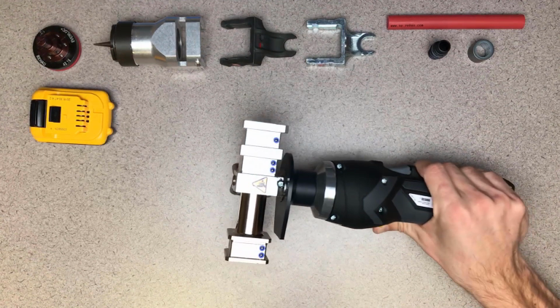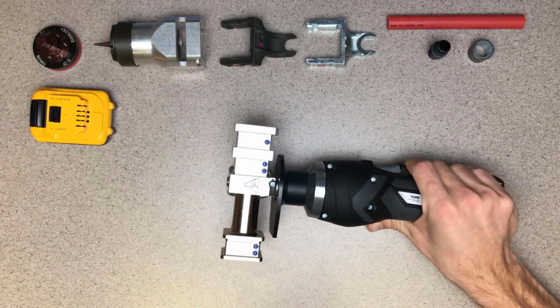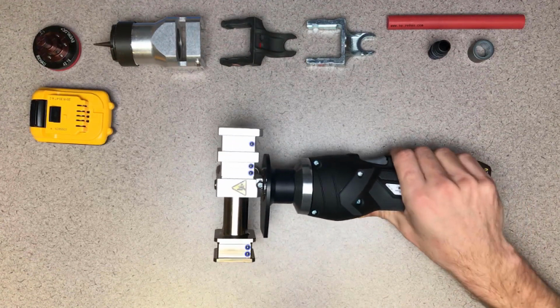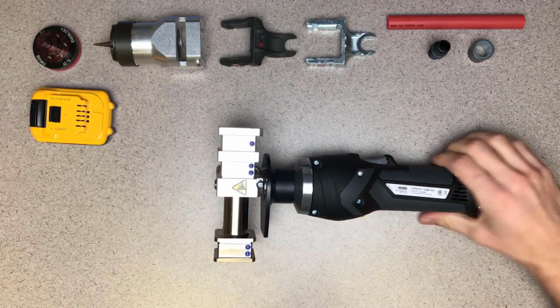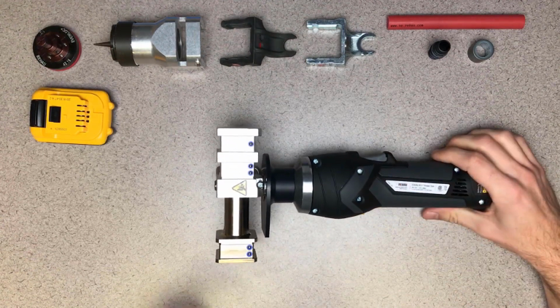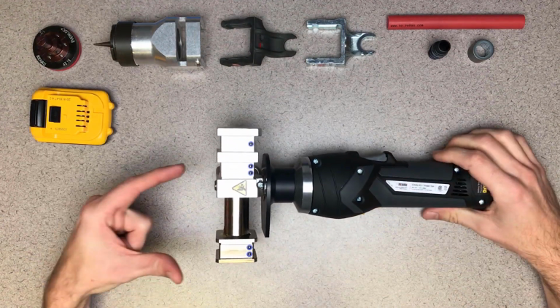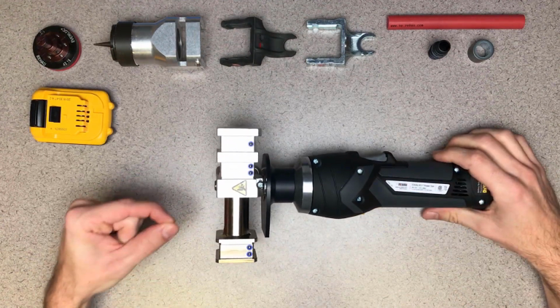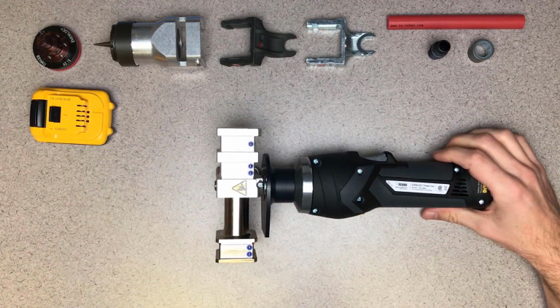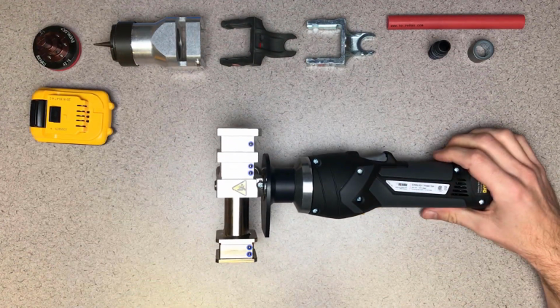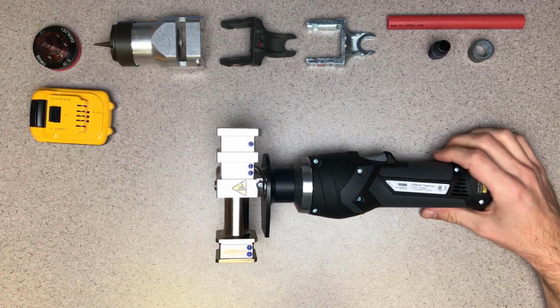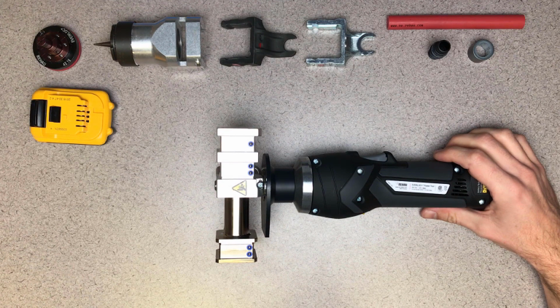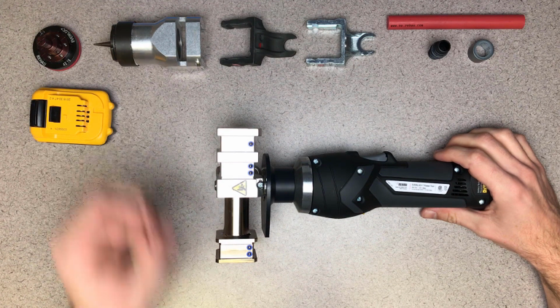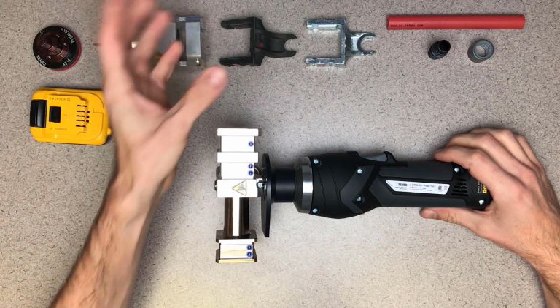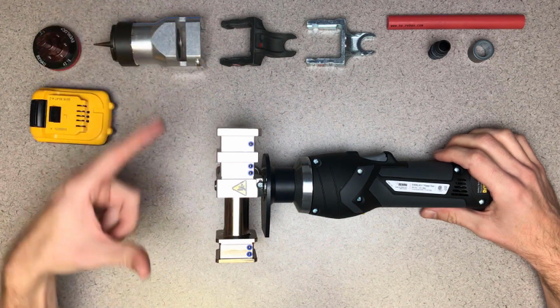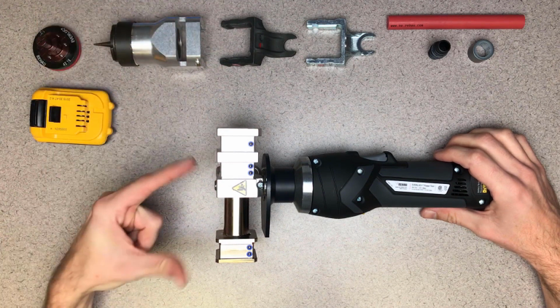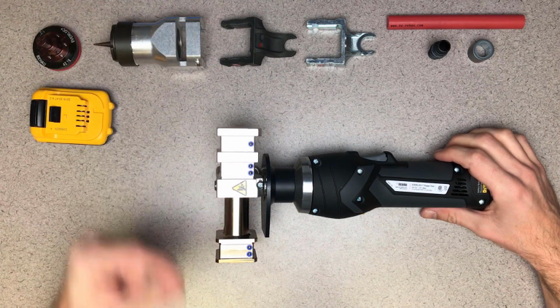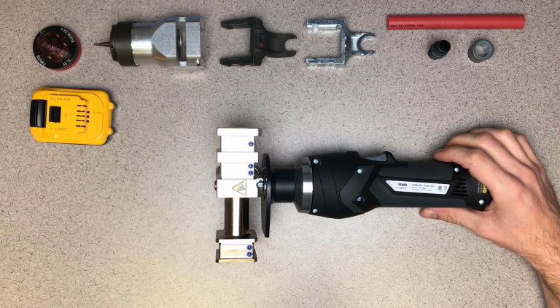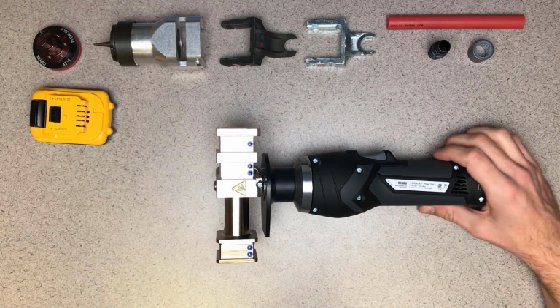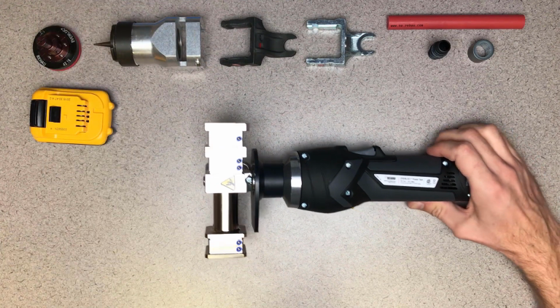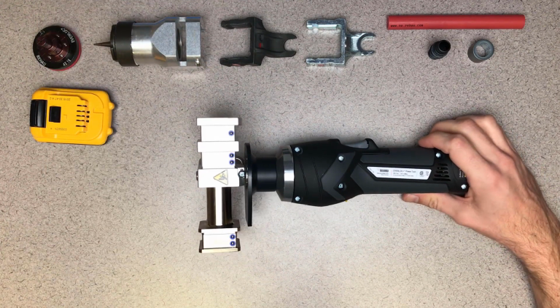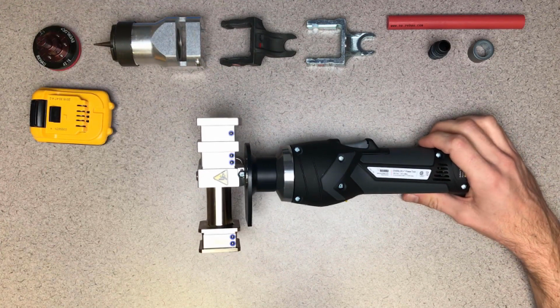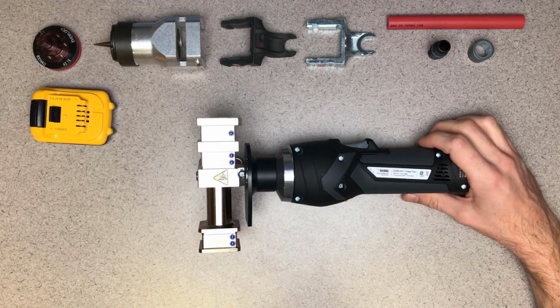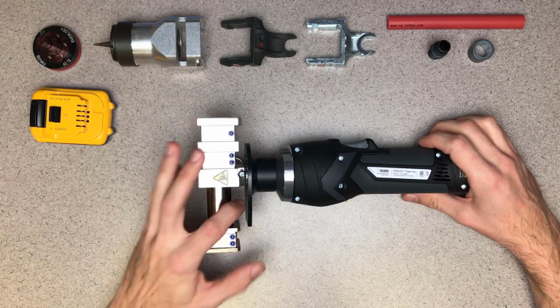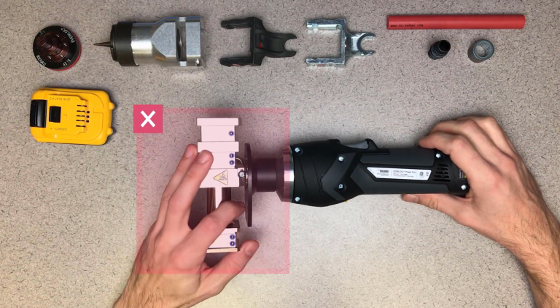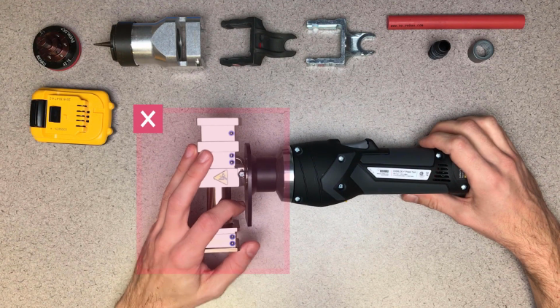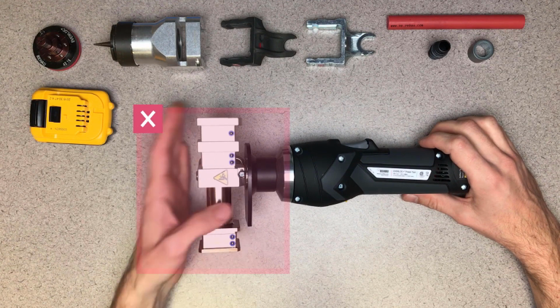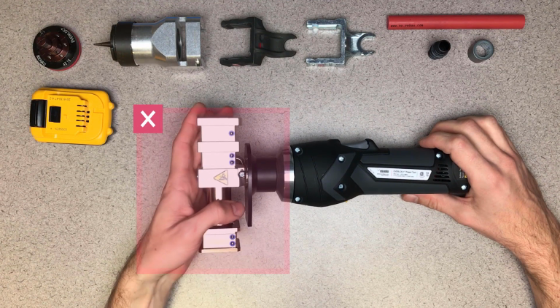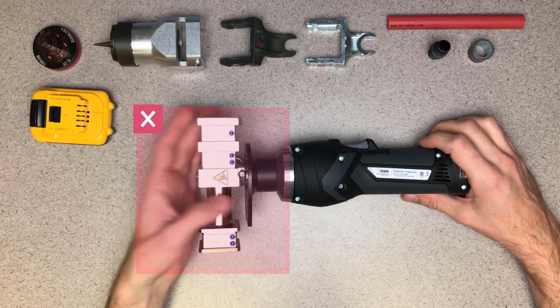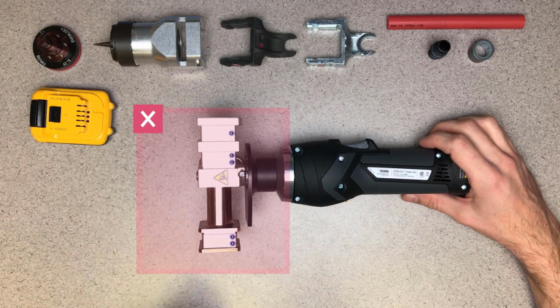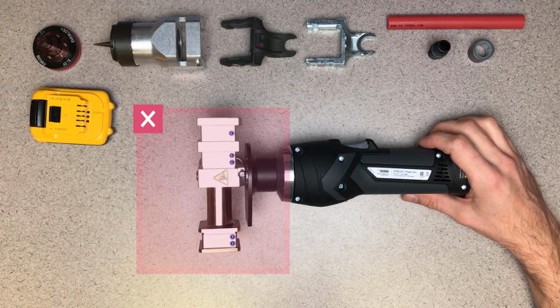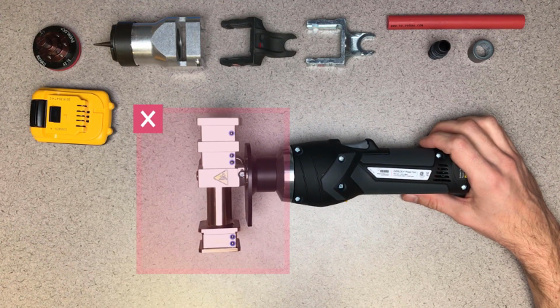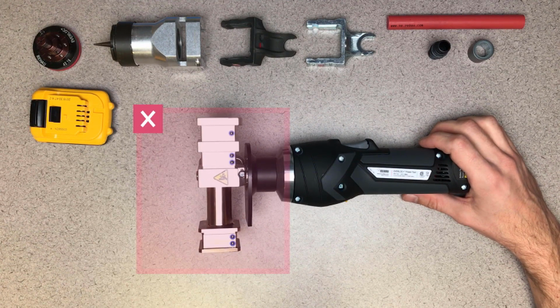When you operate the tool, this hydraulic slide will compress, bringing these jaws together, both during the expansion and the compression steps of the fitting assembly. Be sure that hands, fingers, and other body parts stay clear of those moving parts.